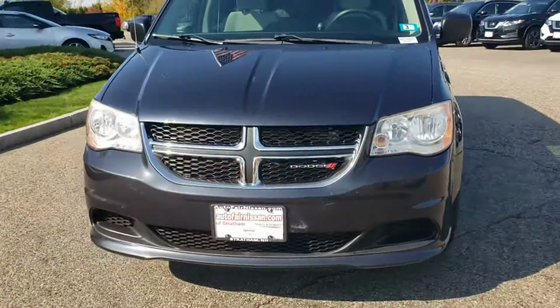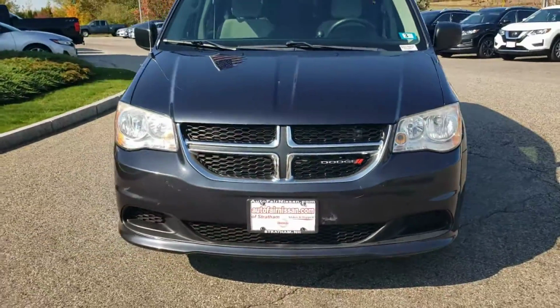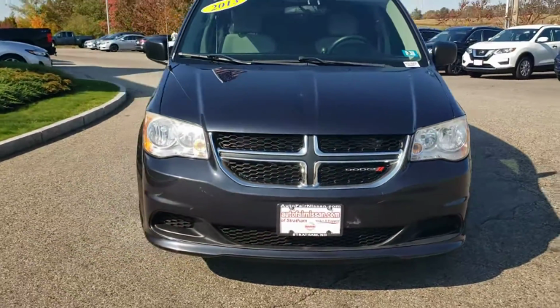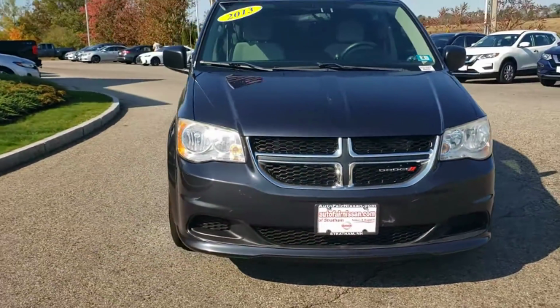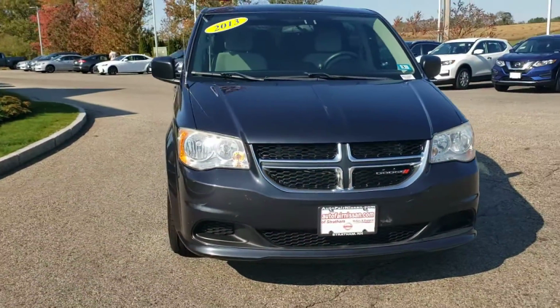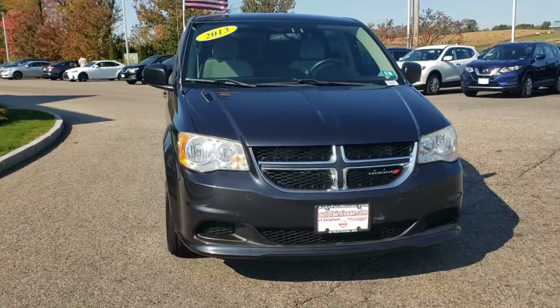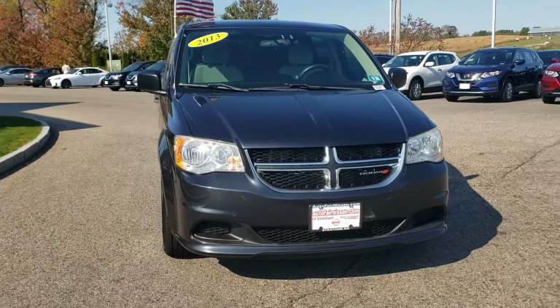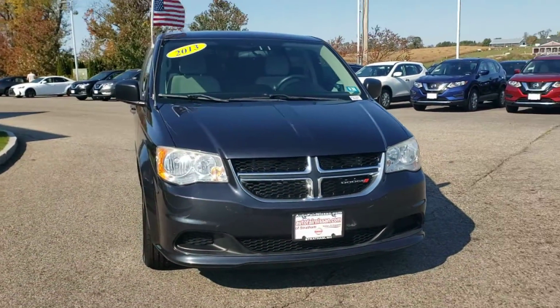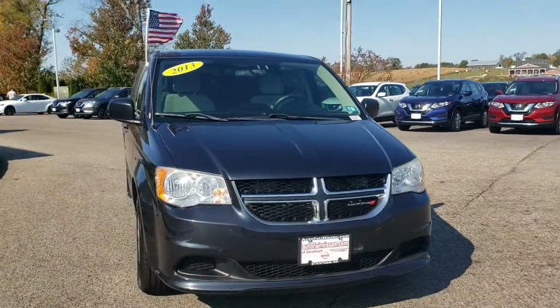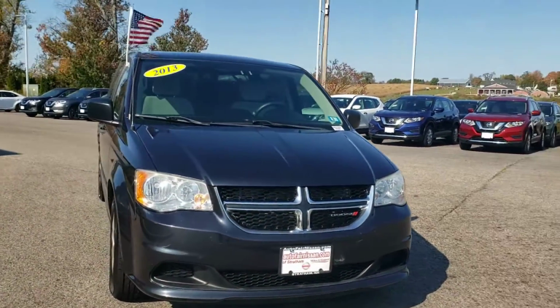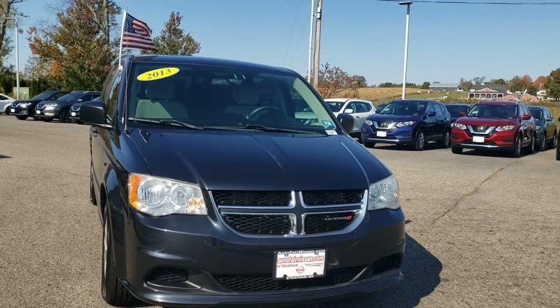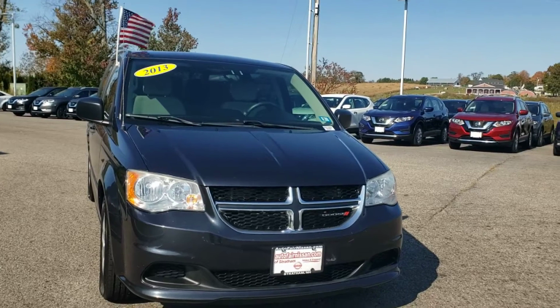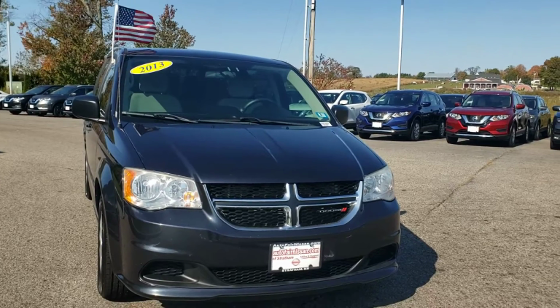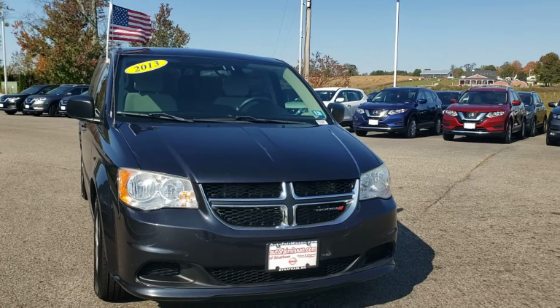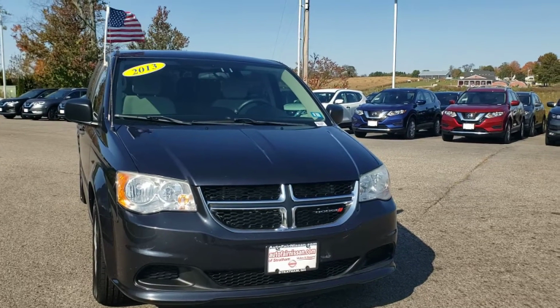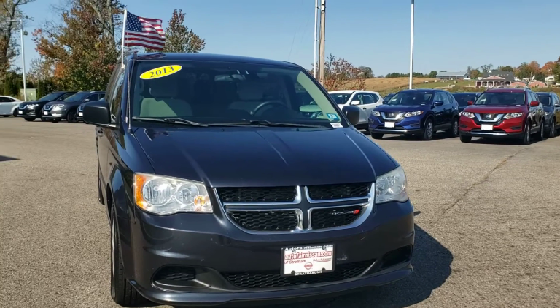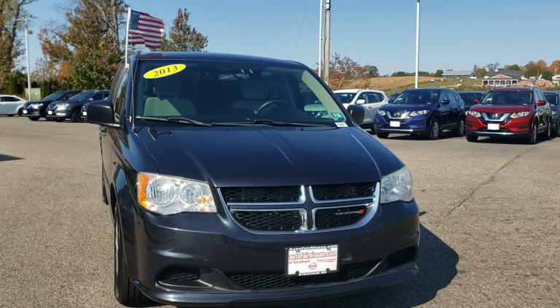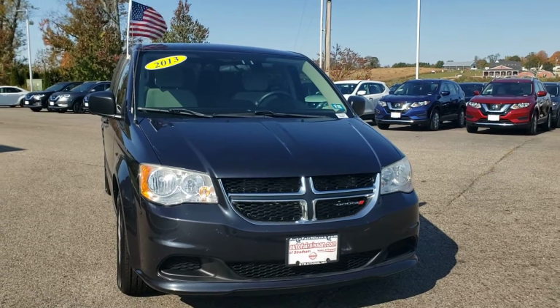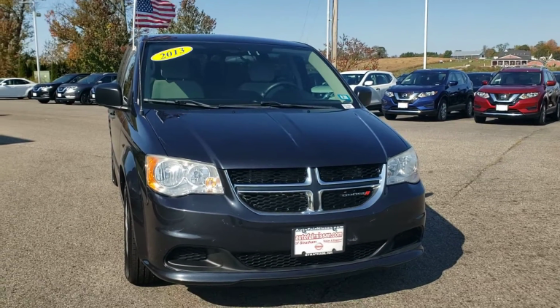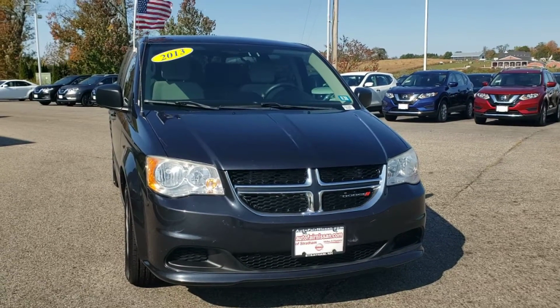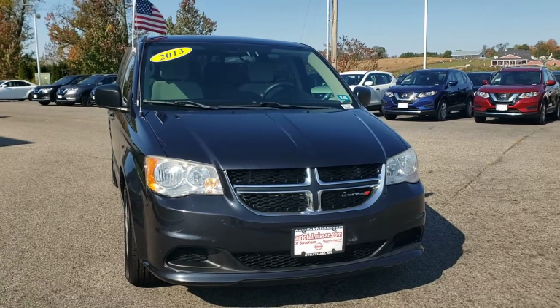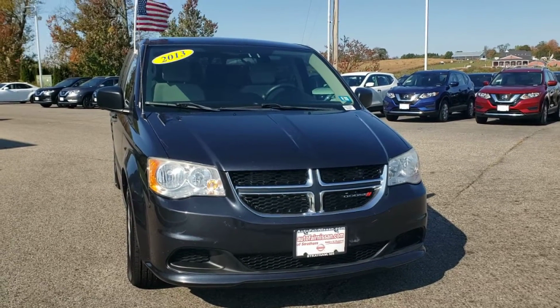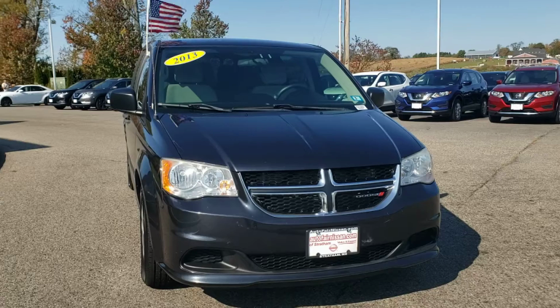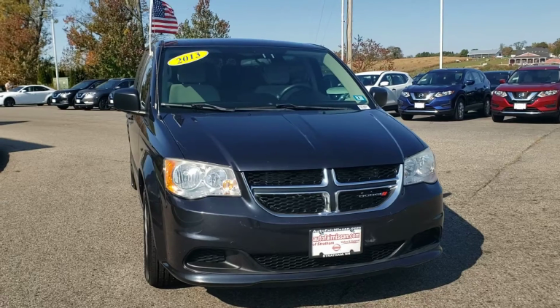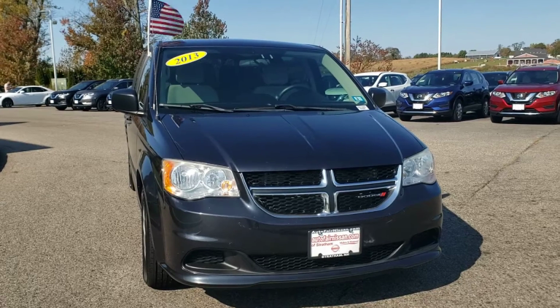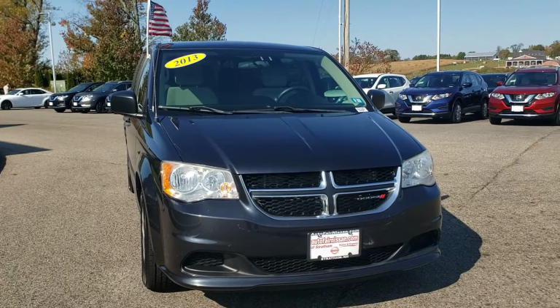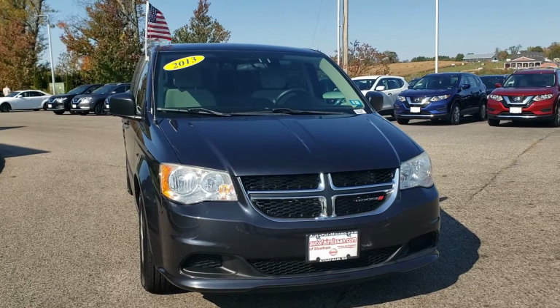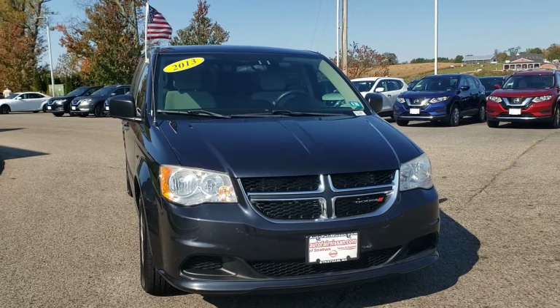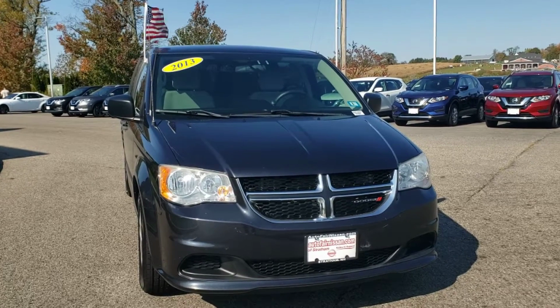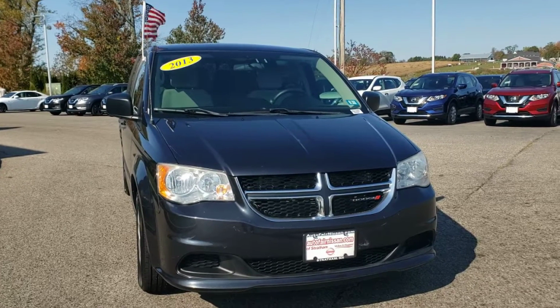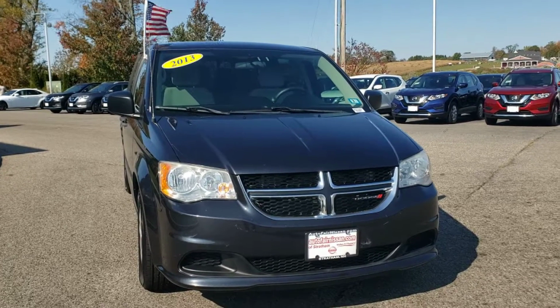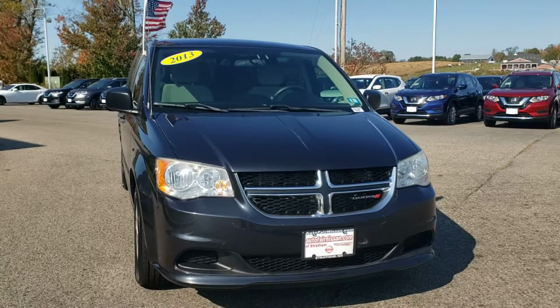Alright, give you one more view from the front — look at that. If you are ready to come down and give it a drive, then give us a call over at AutoFair Nissan. The number is 603-580-4598. See you soon!